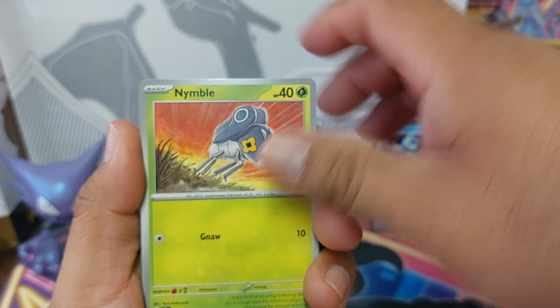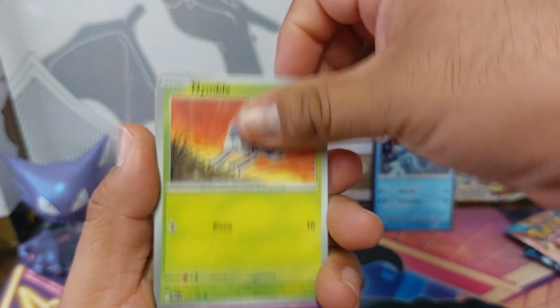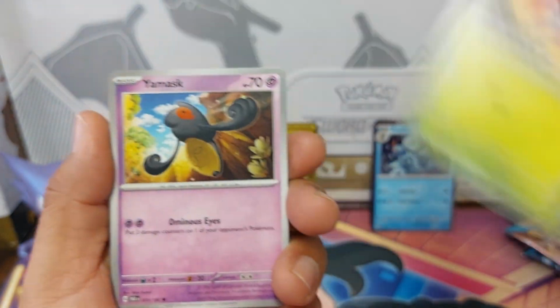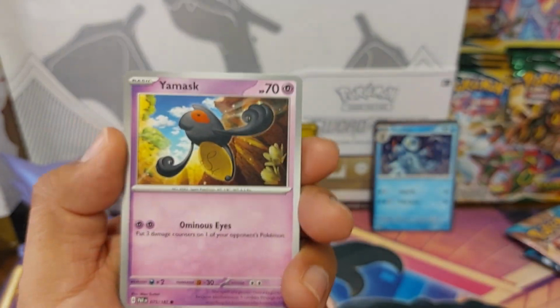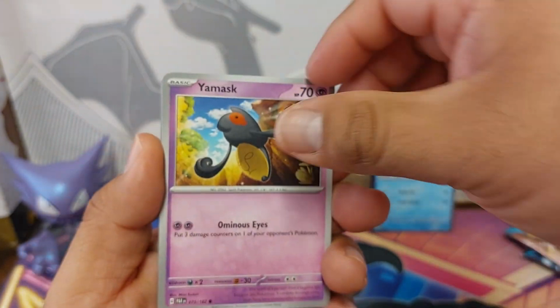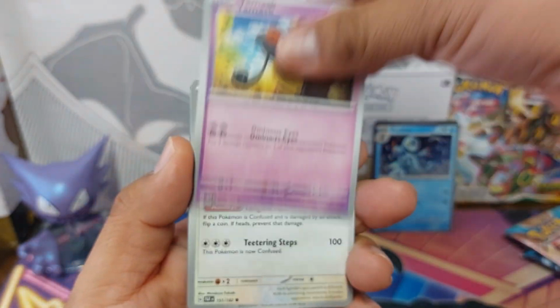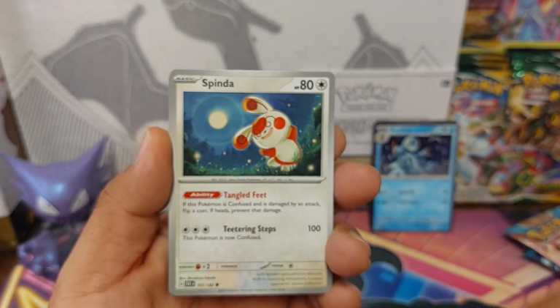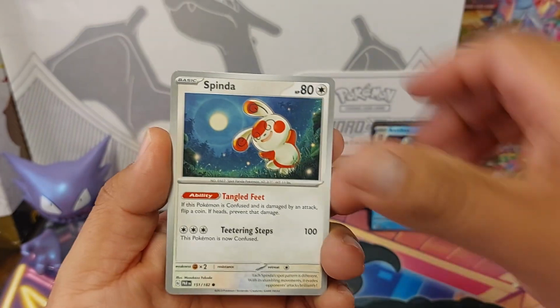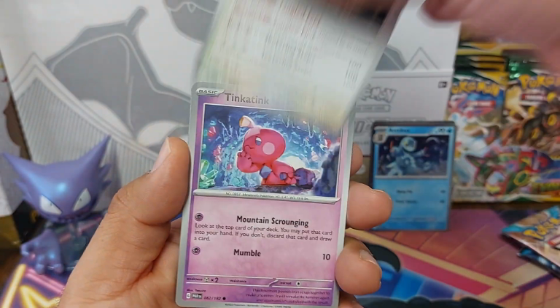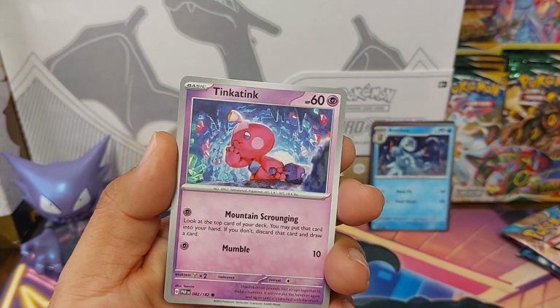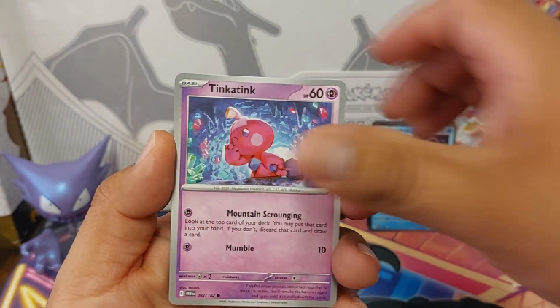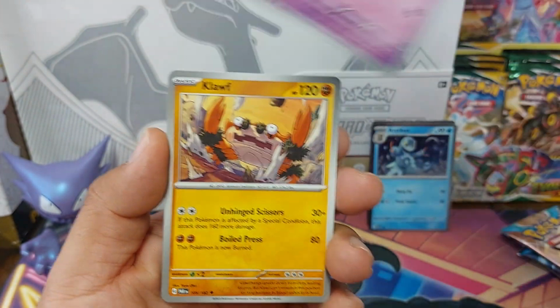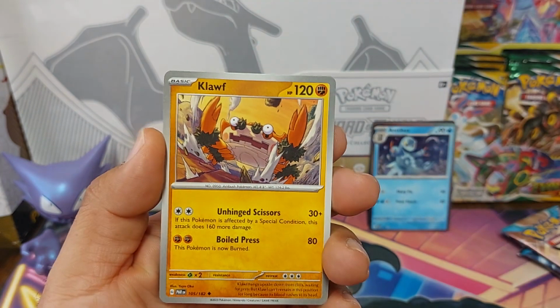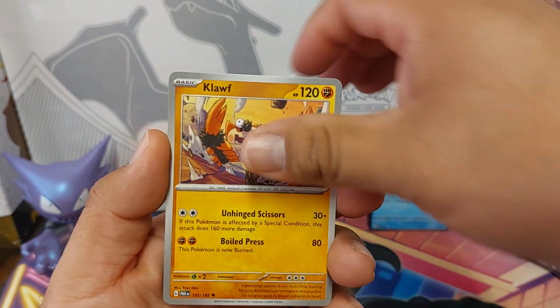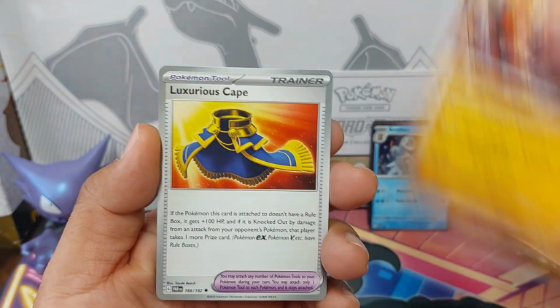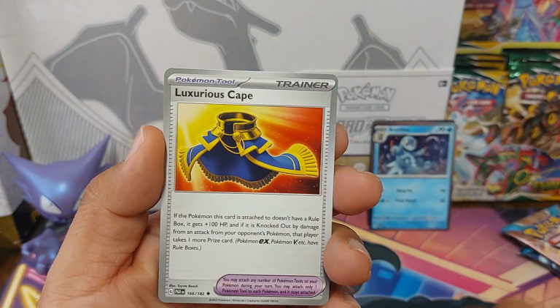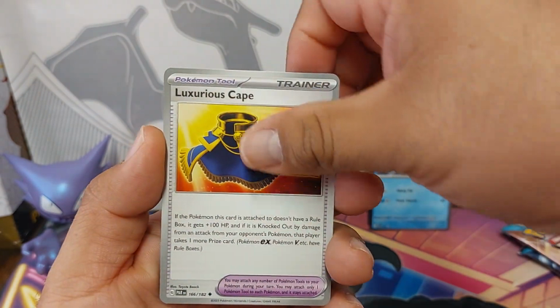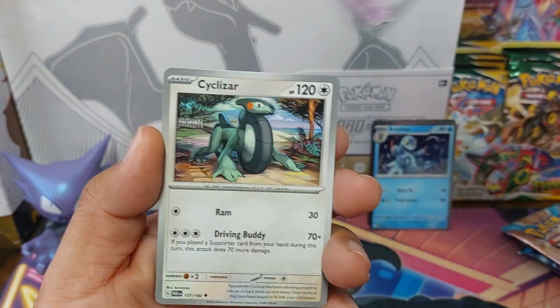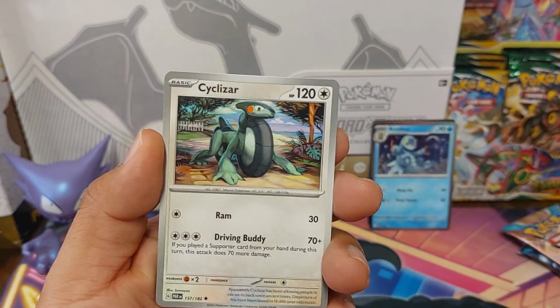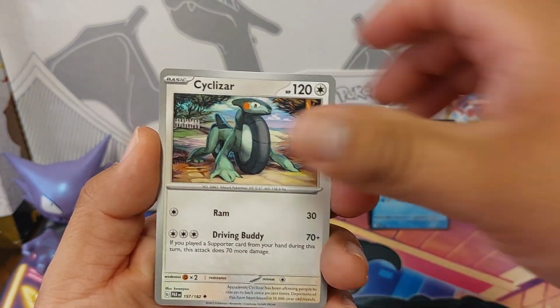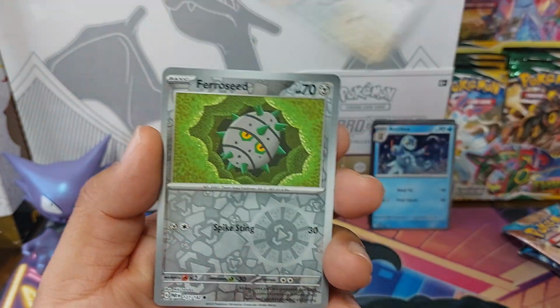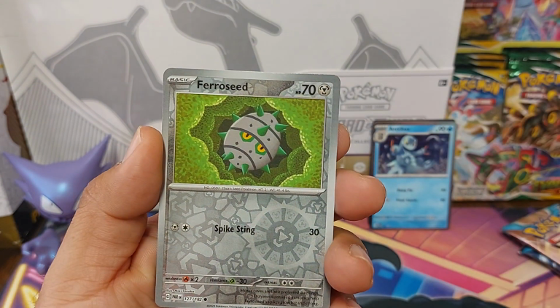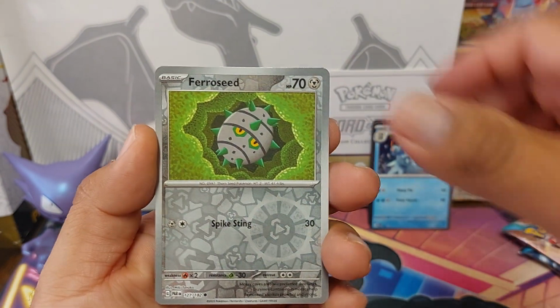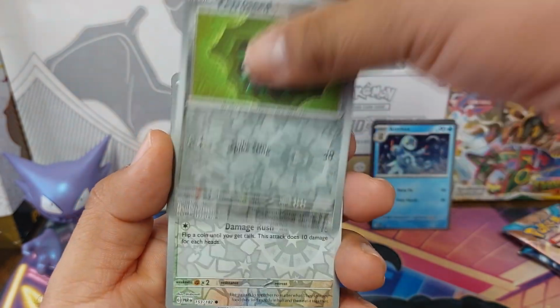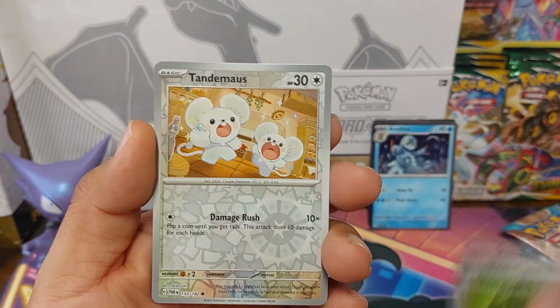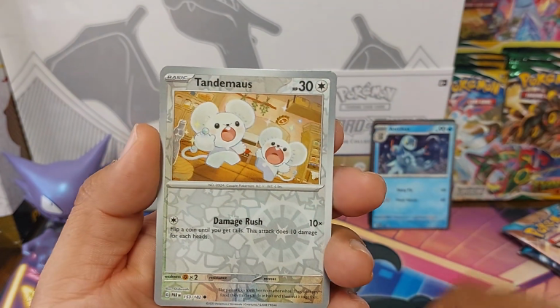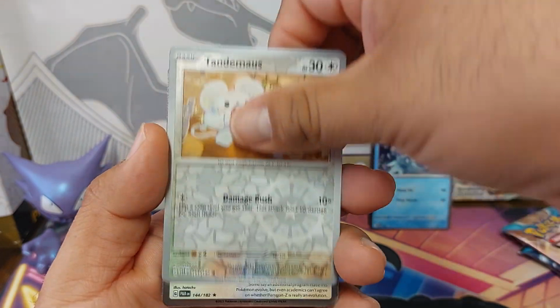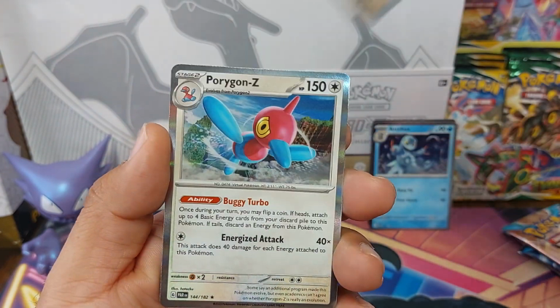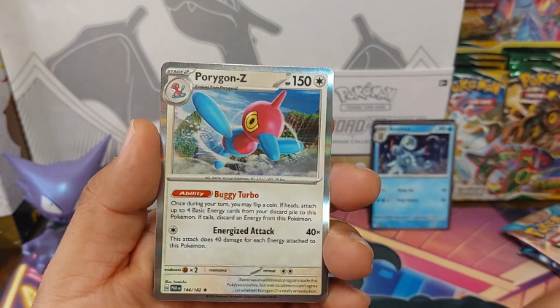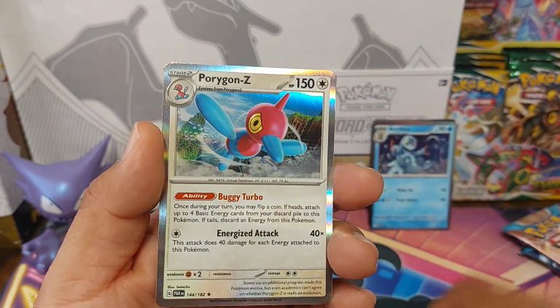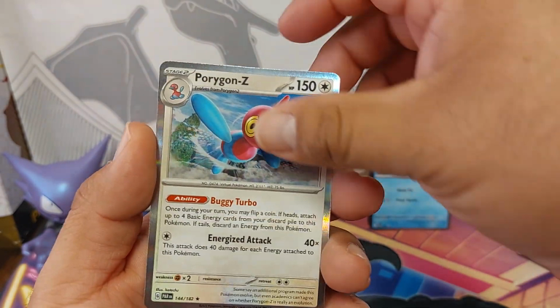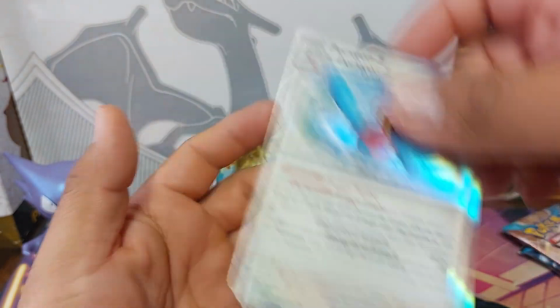Nimble, Yamask, Spinda, Tinkatink, Cloth, Luxurious Cape, Cyclizar, Ferrothorn, Roc reverse, Terapagos reverse, and a Porygon-Z.